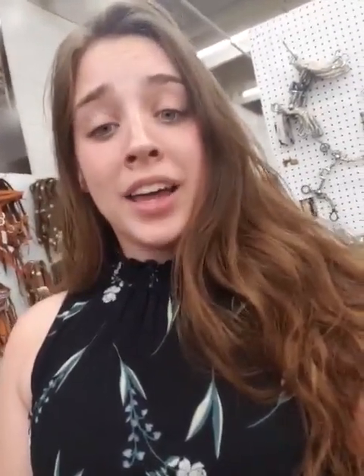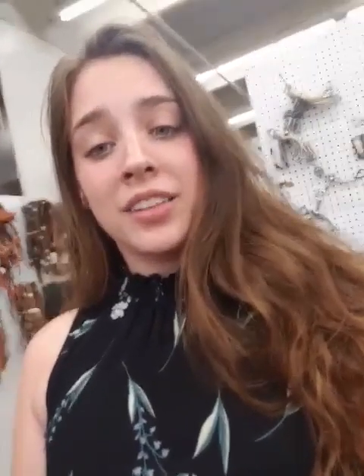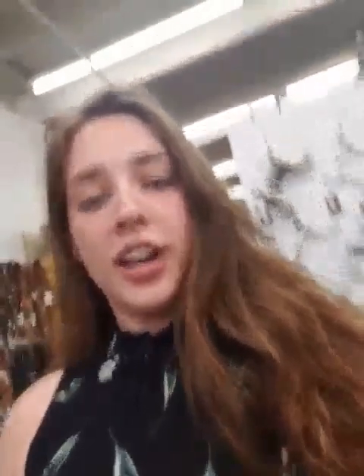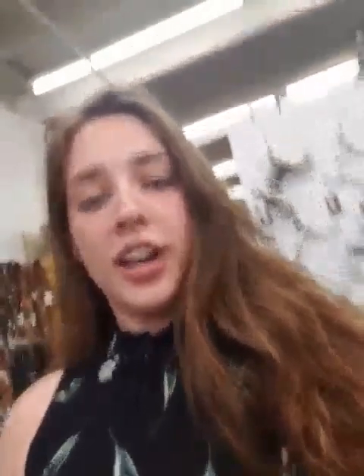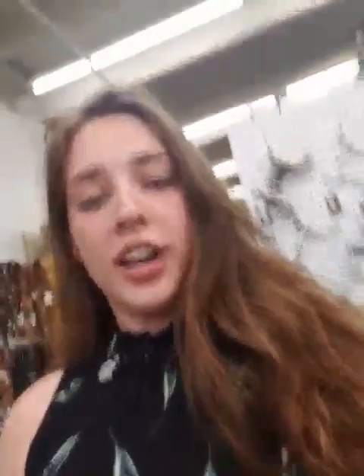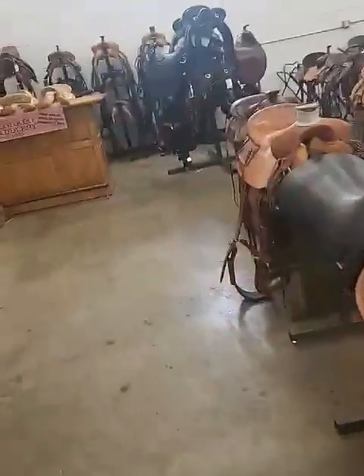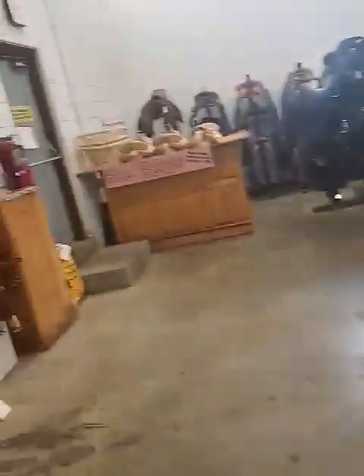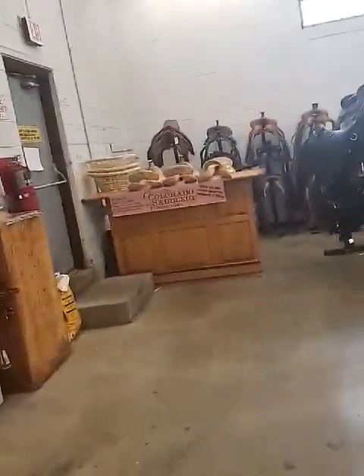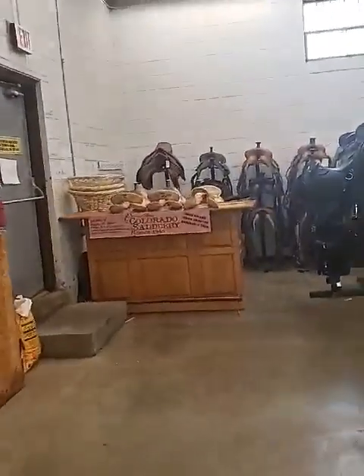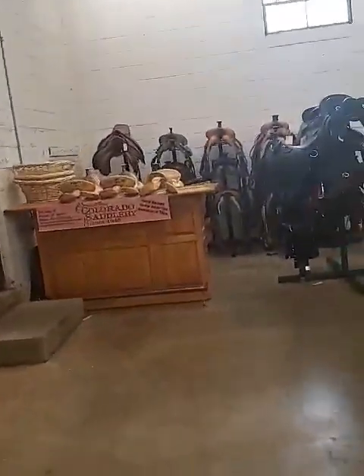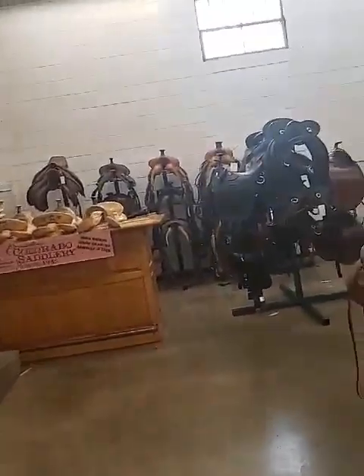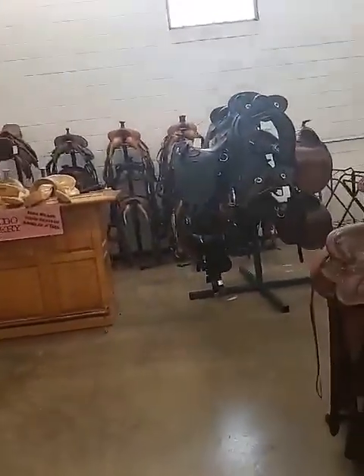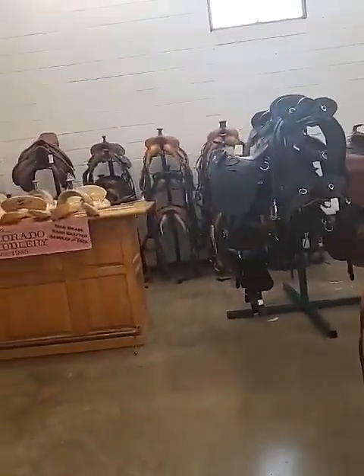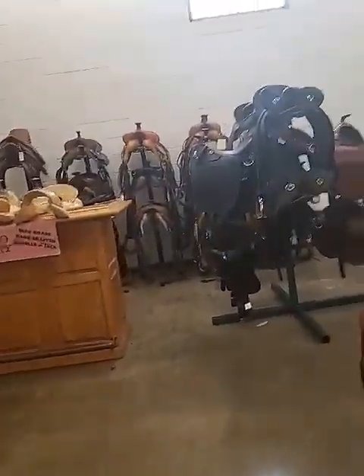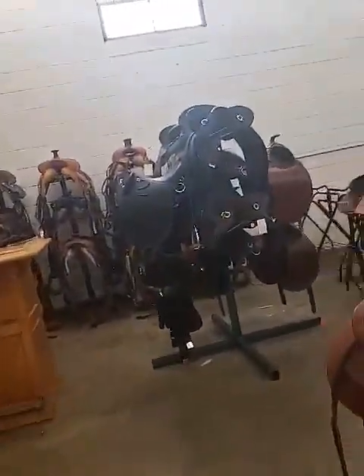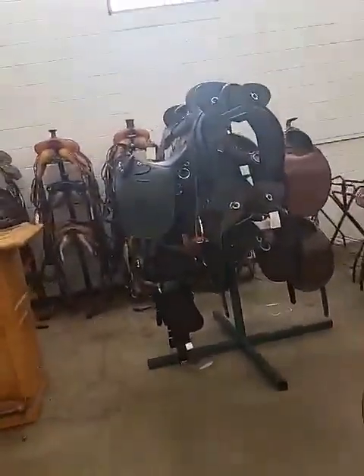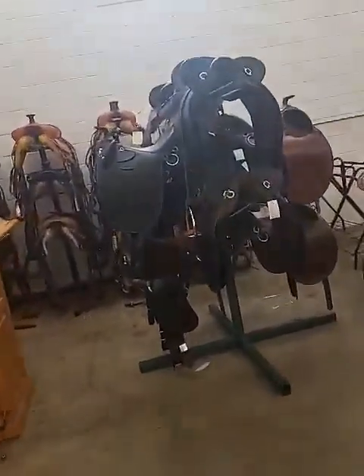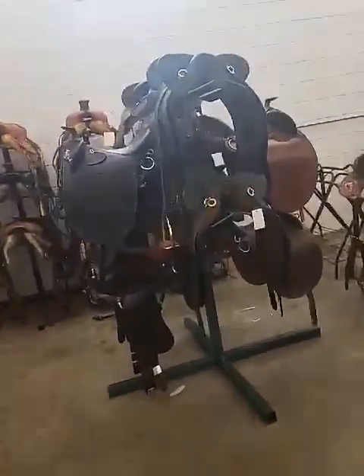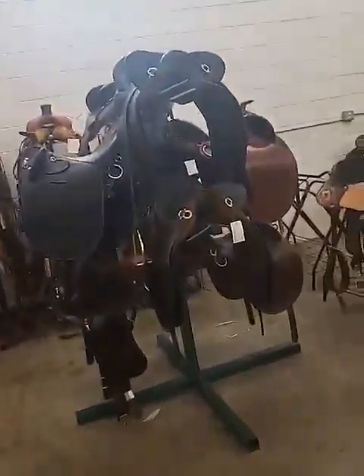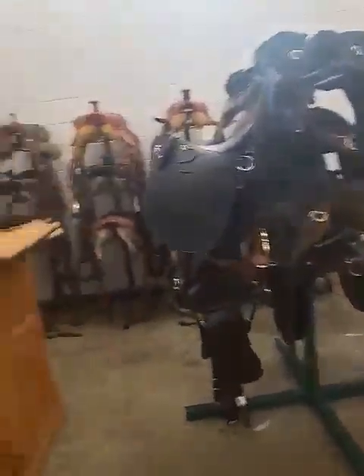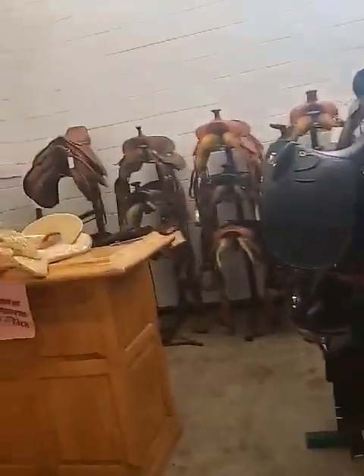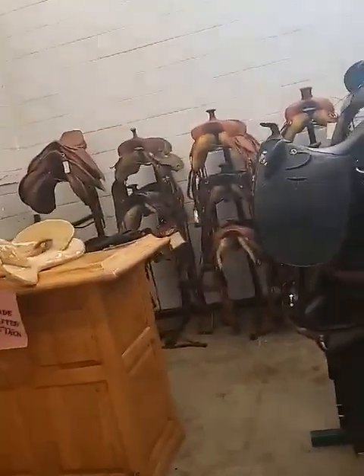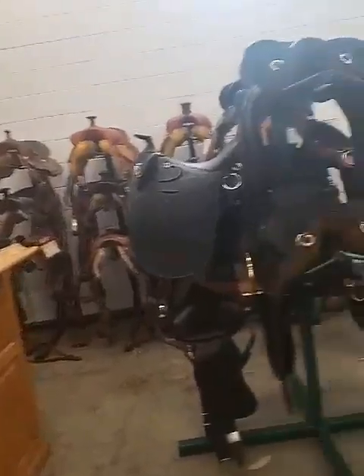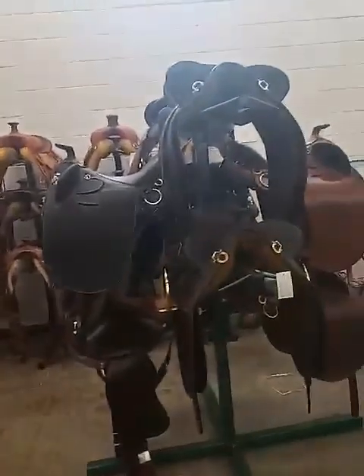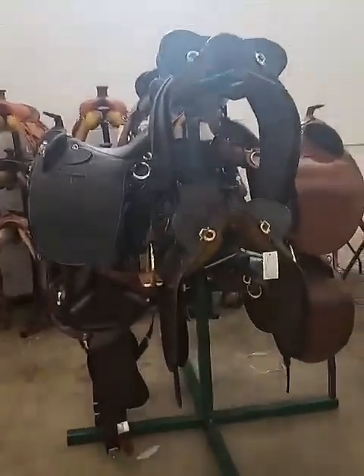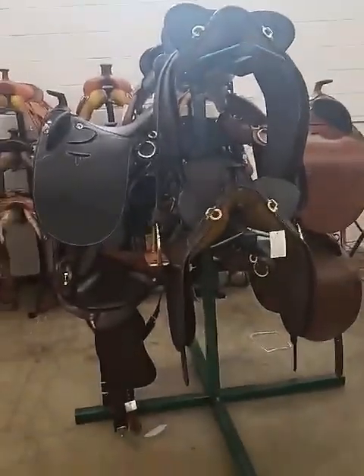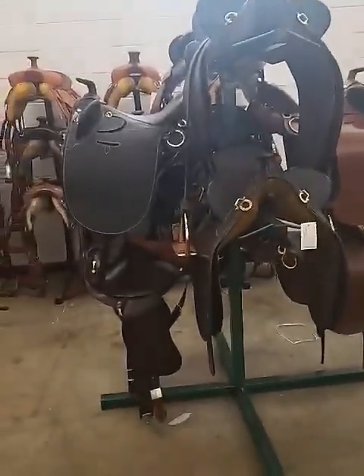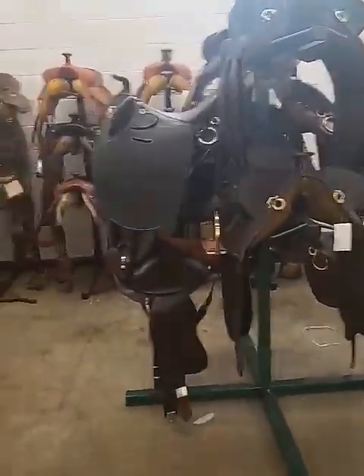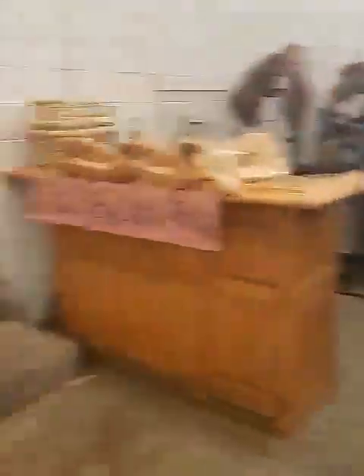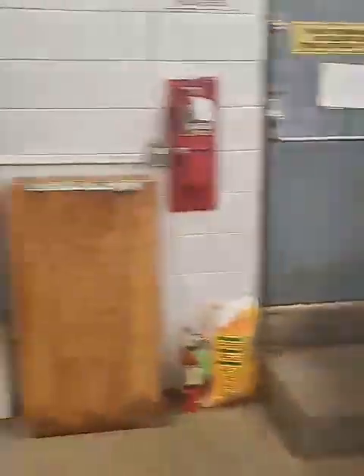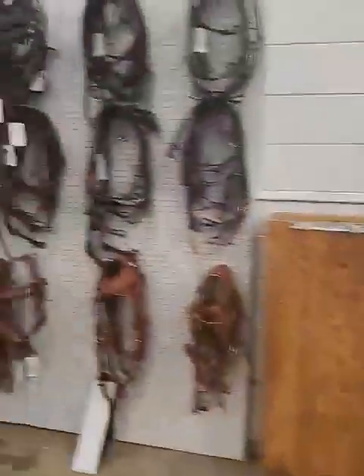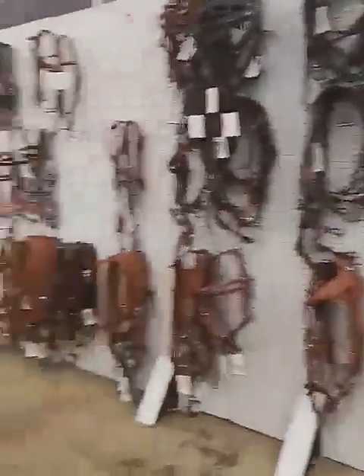Here we have some used saddles and Australian saddles. If you're looking for anything along those lines, we have a limited selection but come on and check it out. We also have our whole row of head stalls over here.